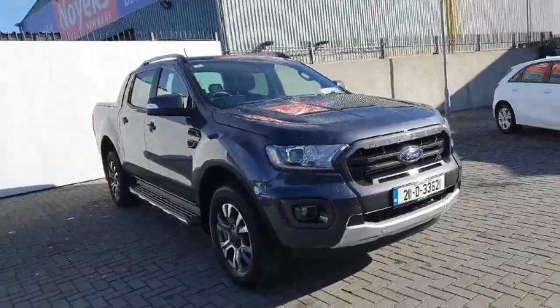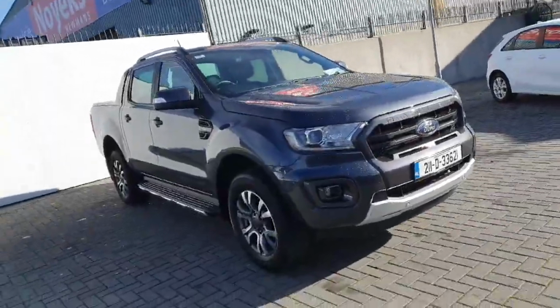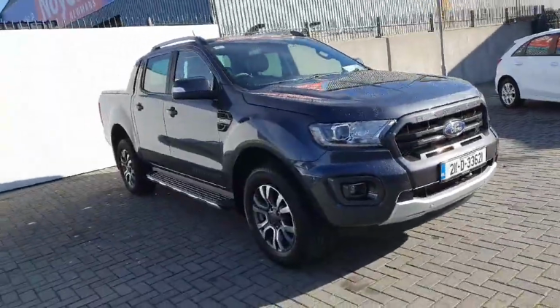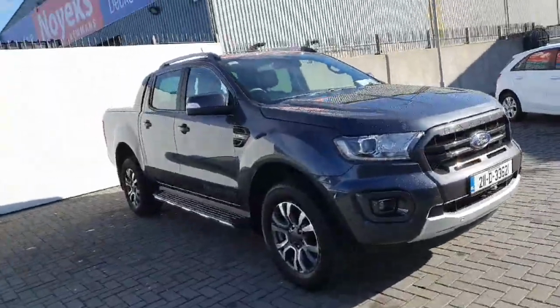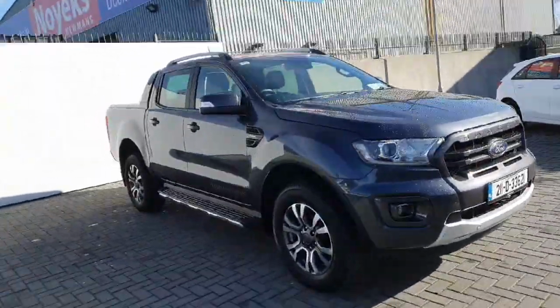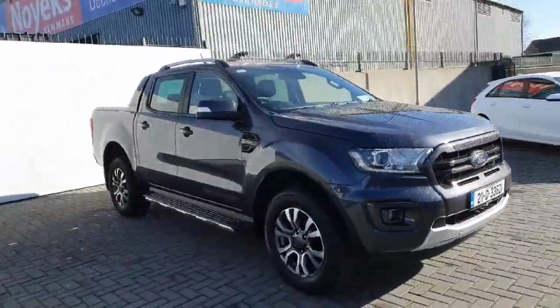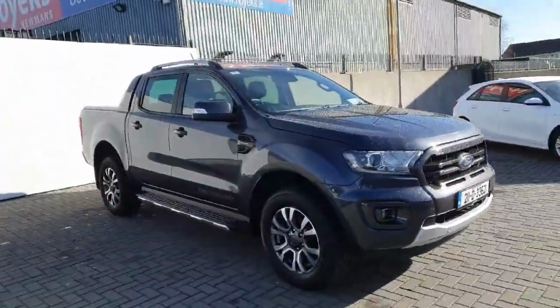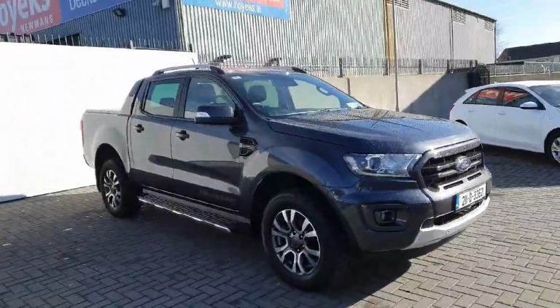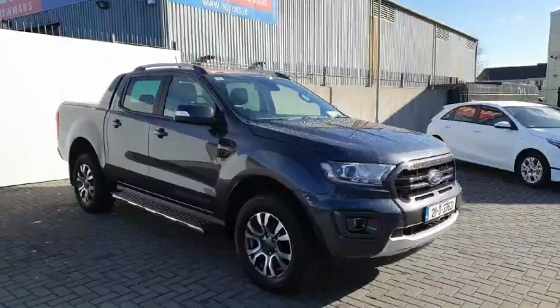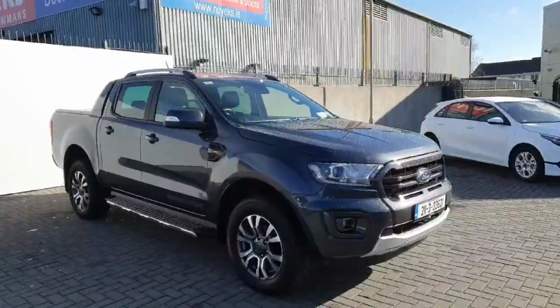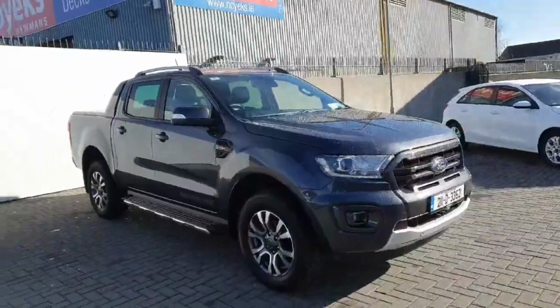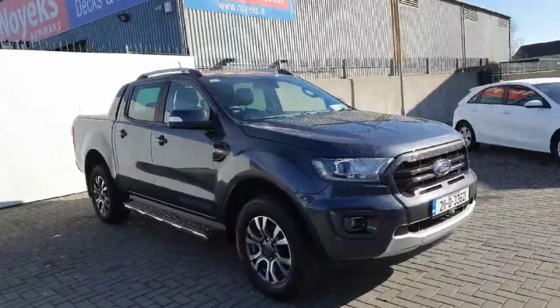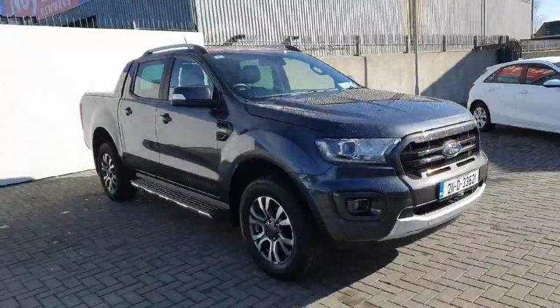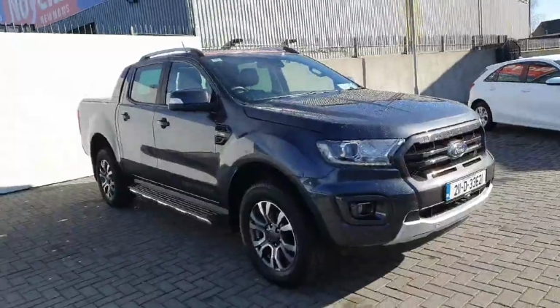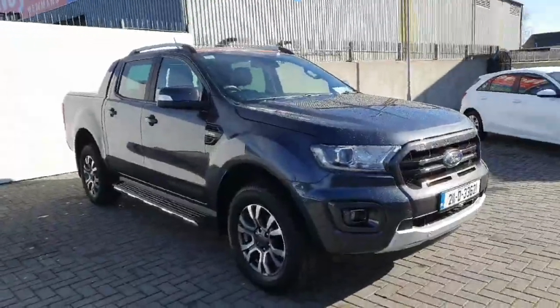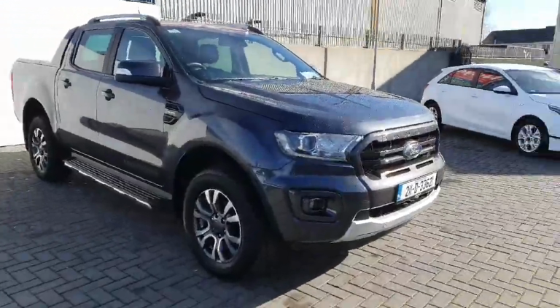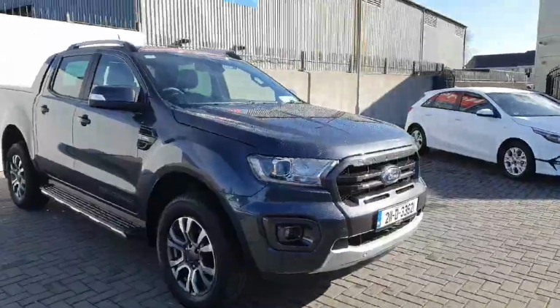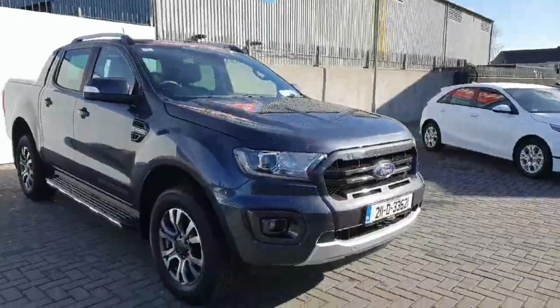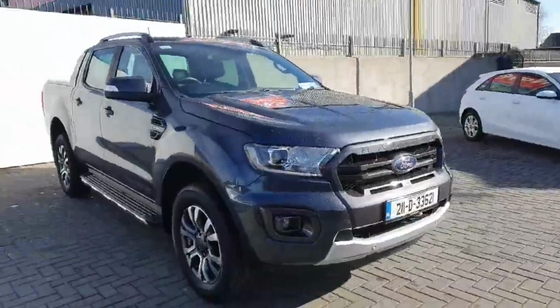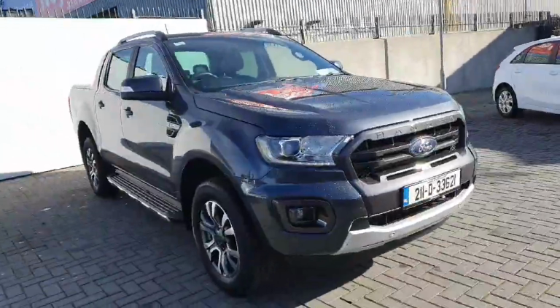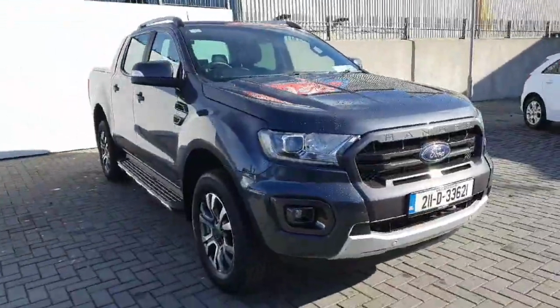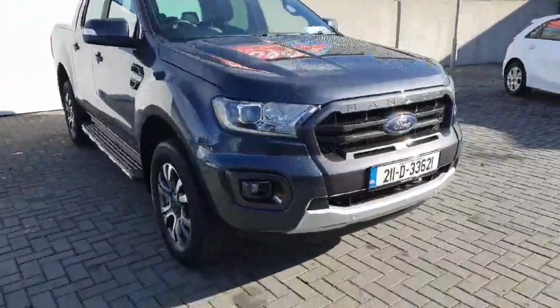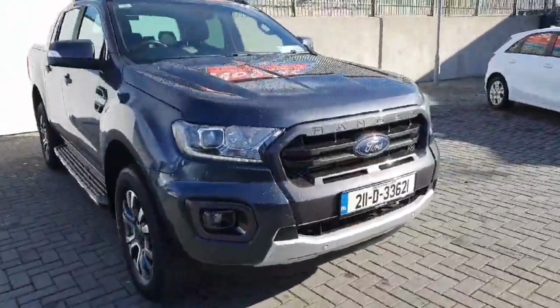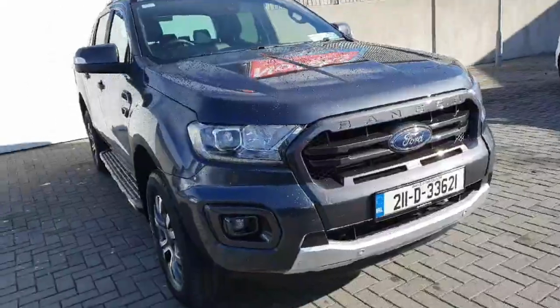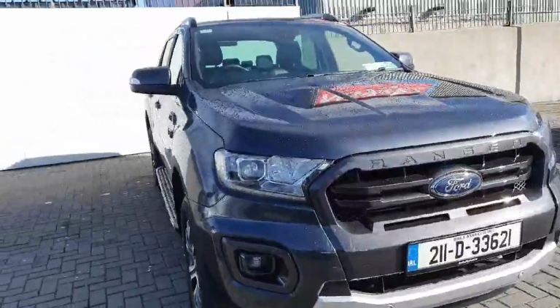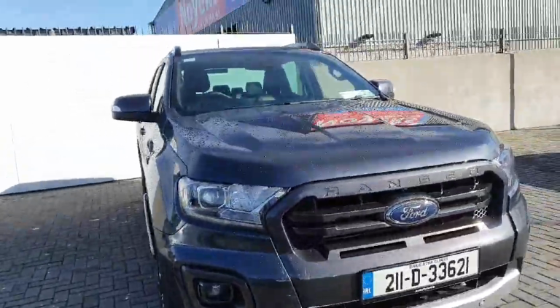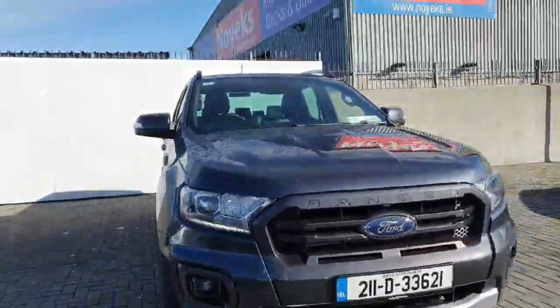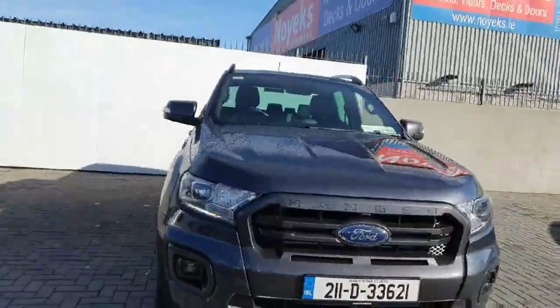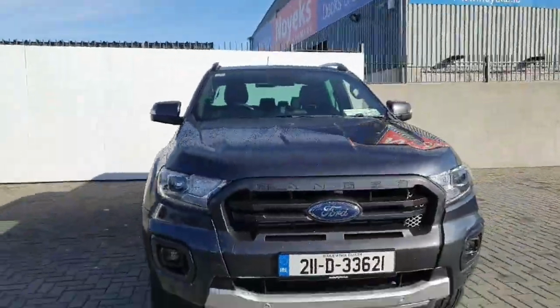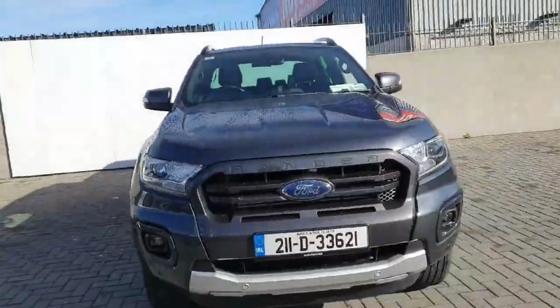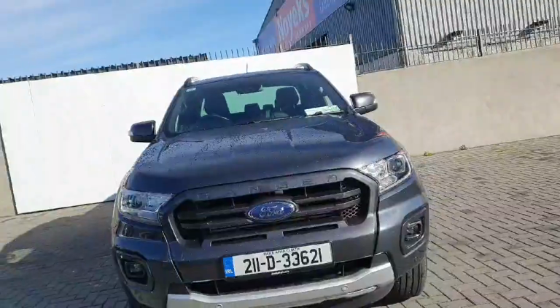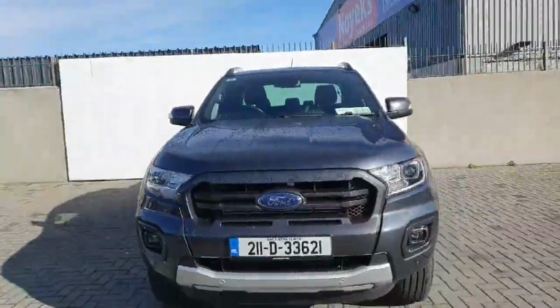How are you doing and welcome to Joe Duffy Ford Online US Commercial Sales. Just landed into us today — a 2021 Ford Ranger WorldTrak finished in sea grey.